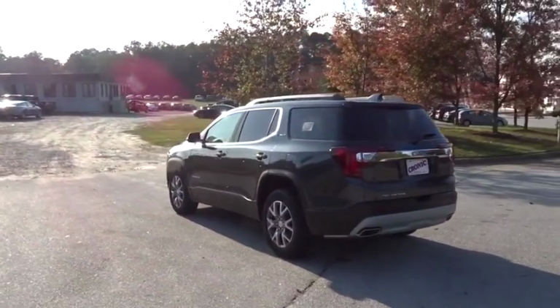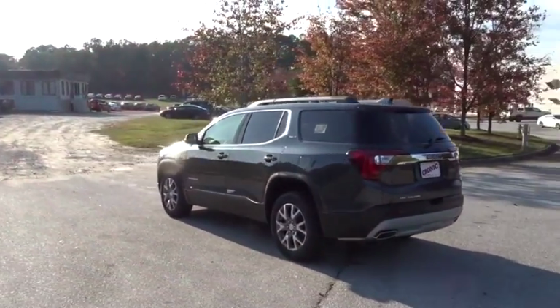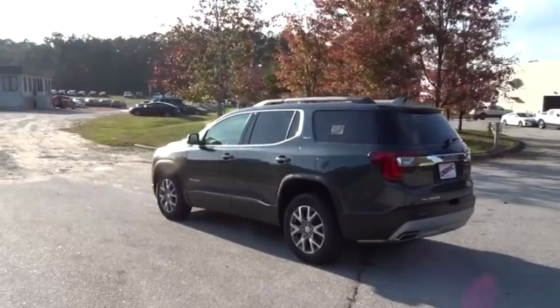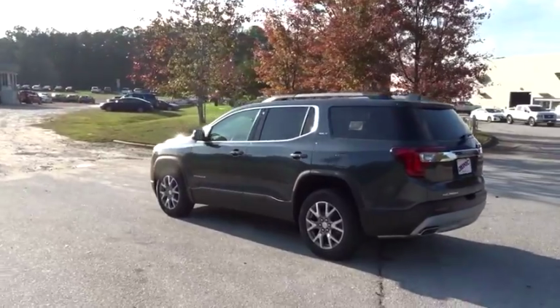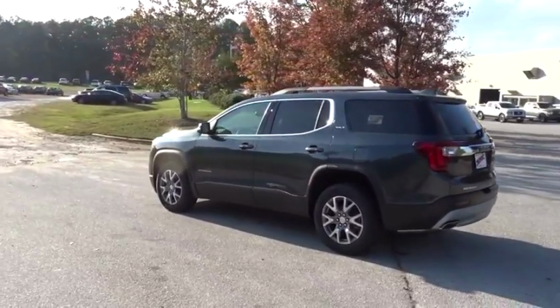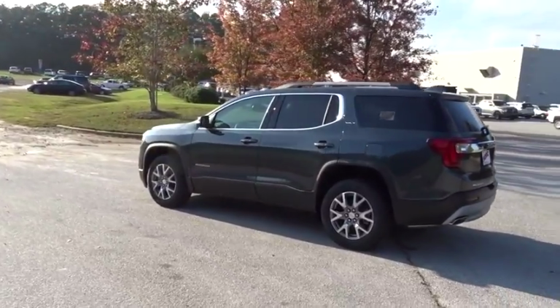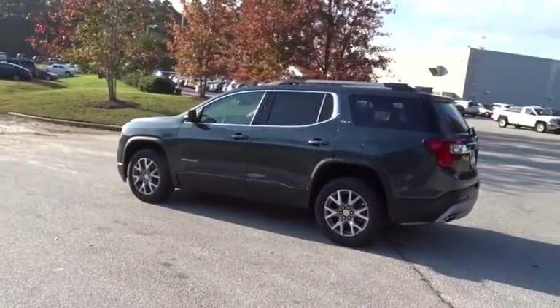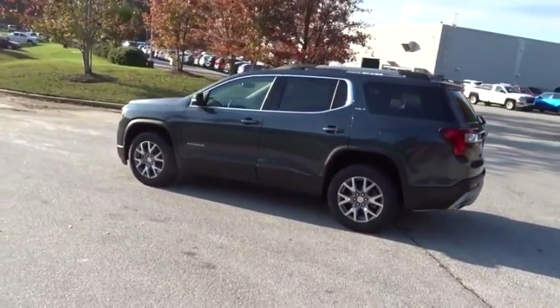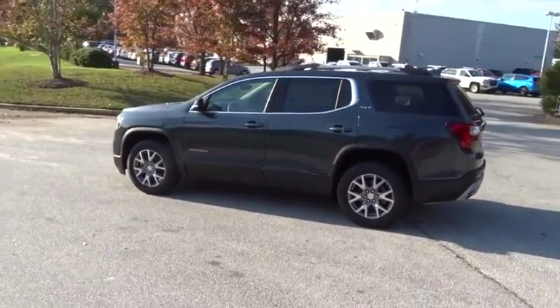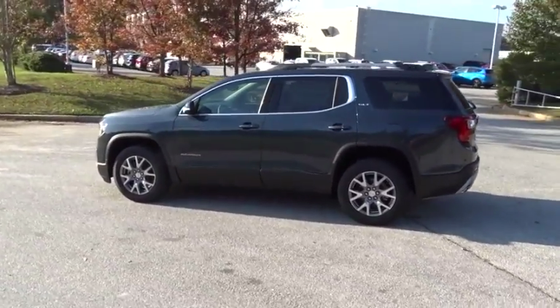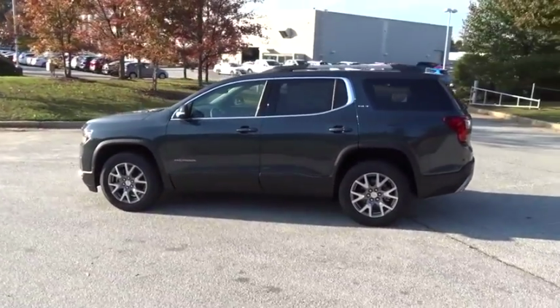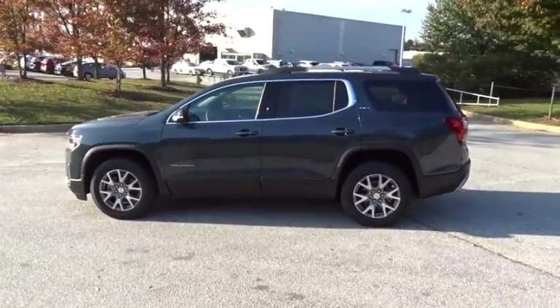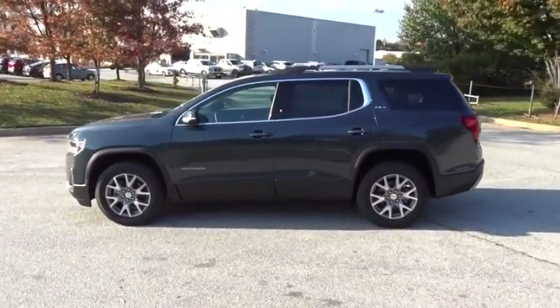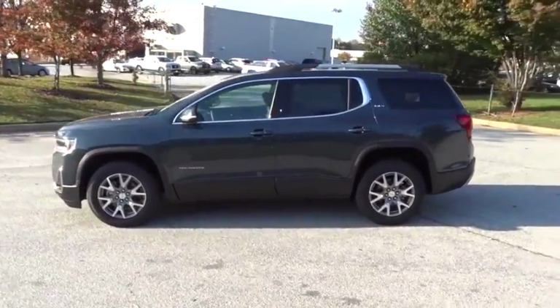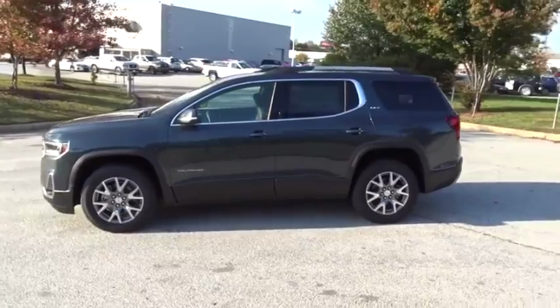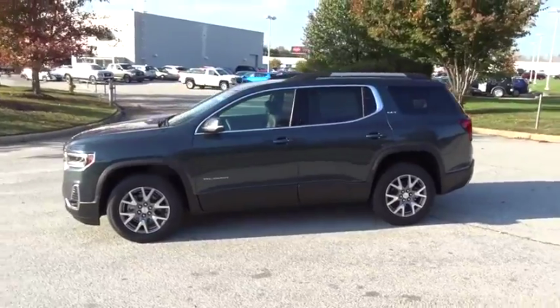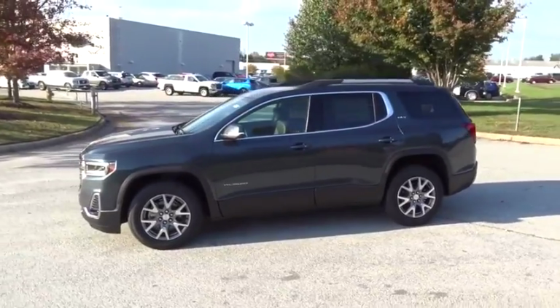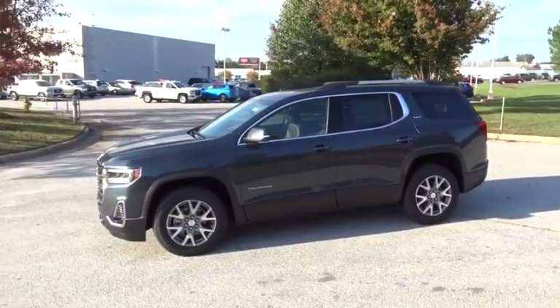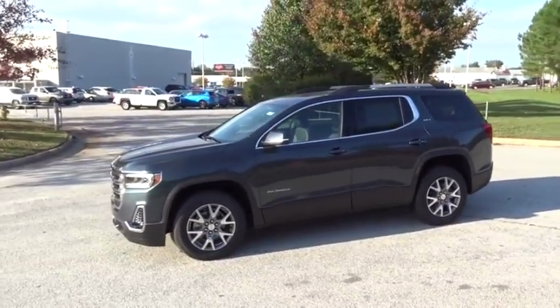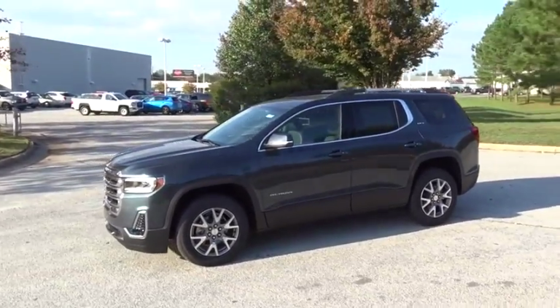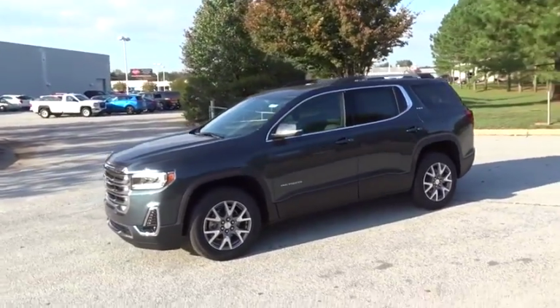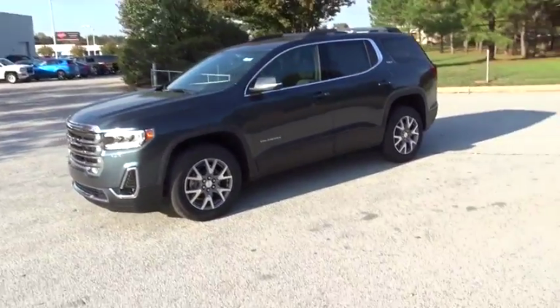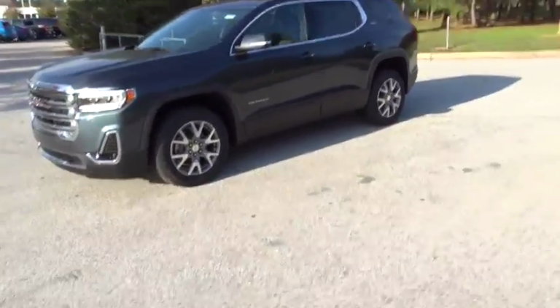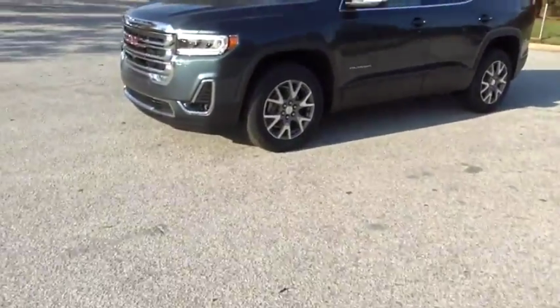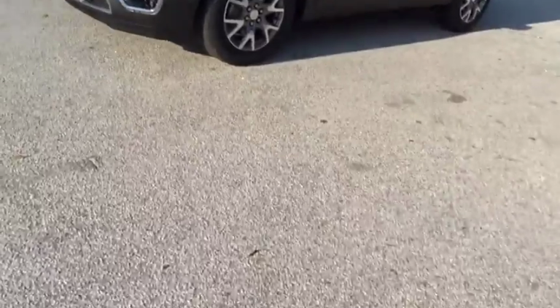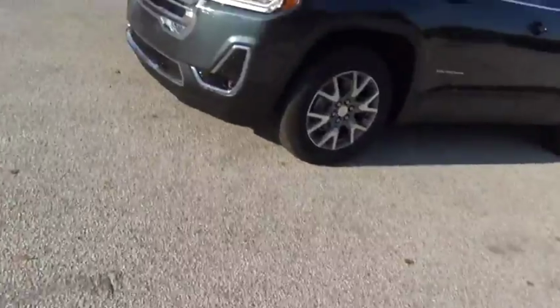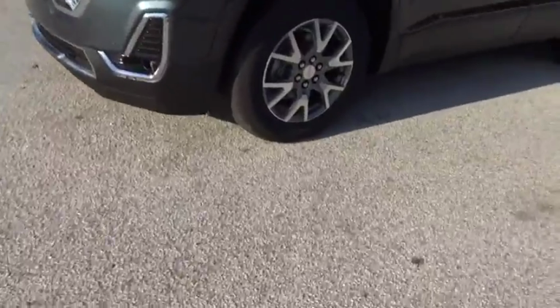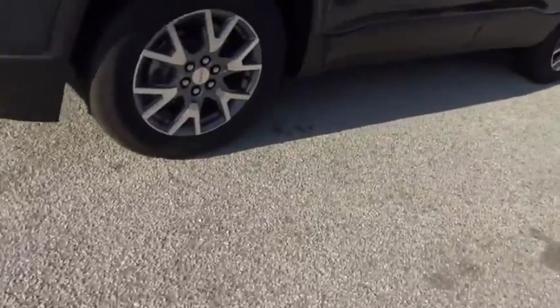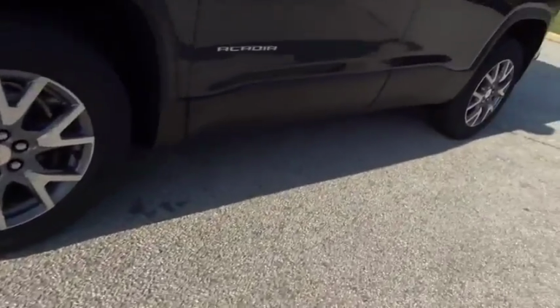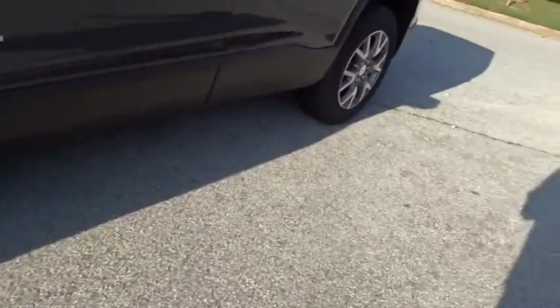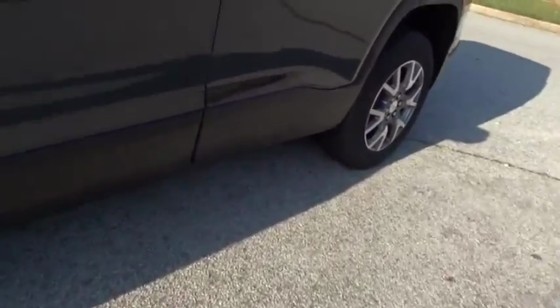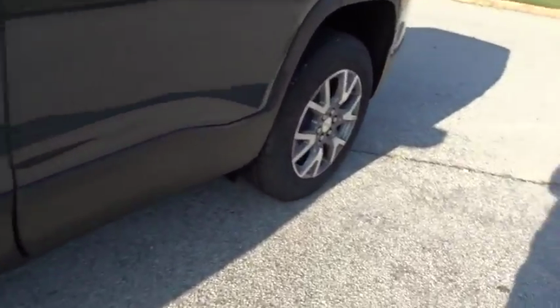Here are some of this vehicle's great options: power liftgate, navigation system, traction control, stability control, keyless entry, remote engine start, backup camera, steering wheel audio controls, anti-lock braking system, Bluetooth.